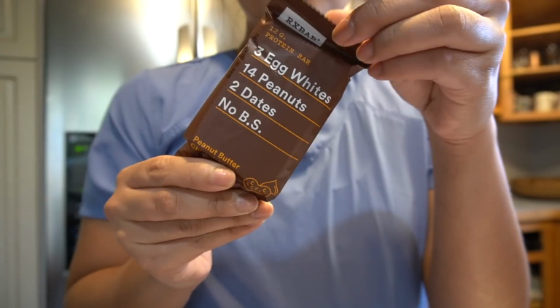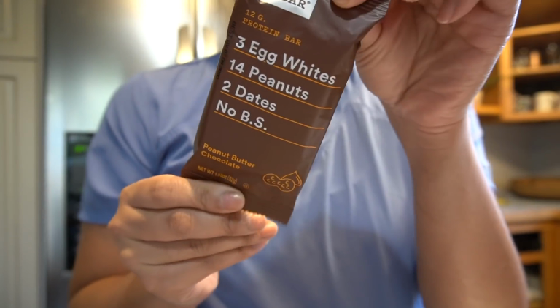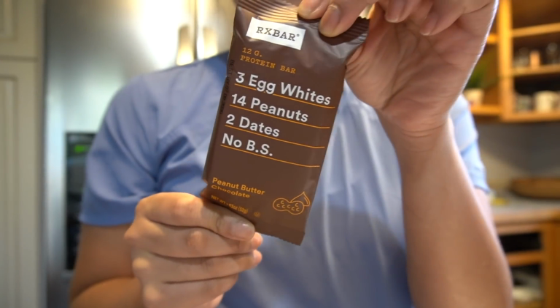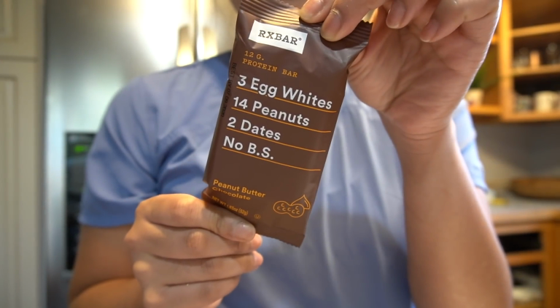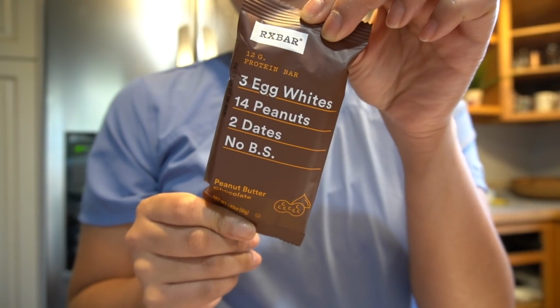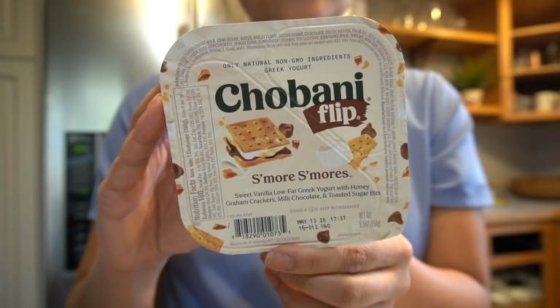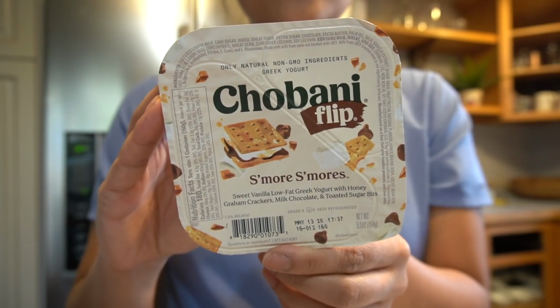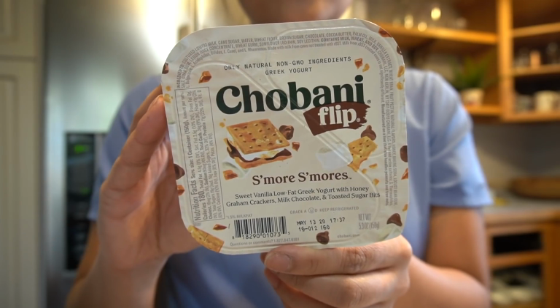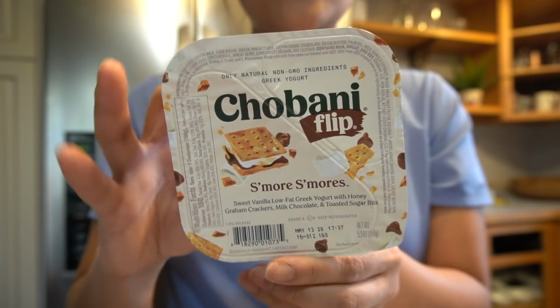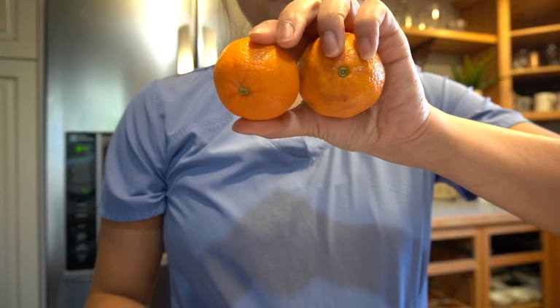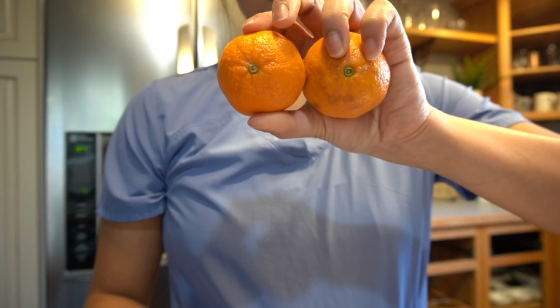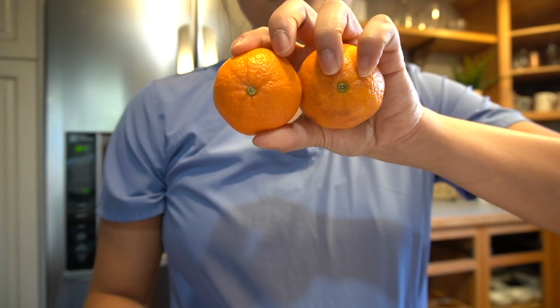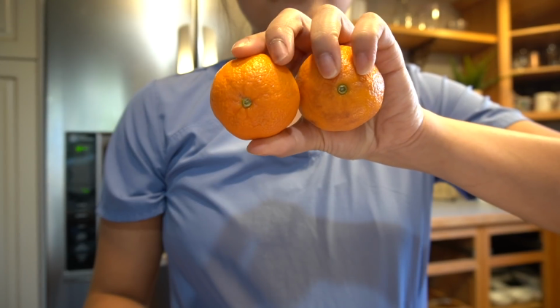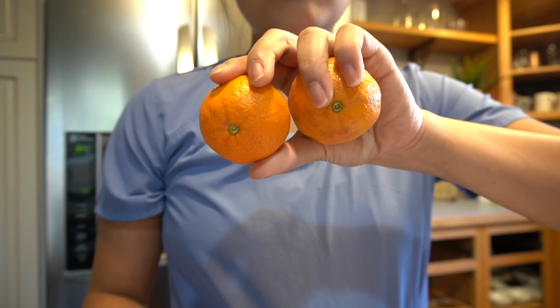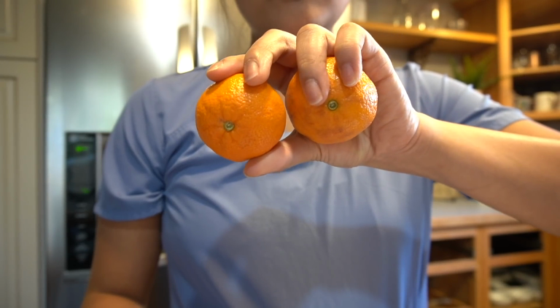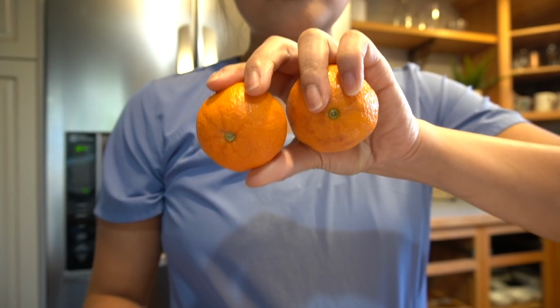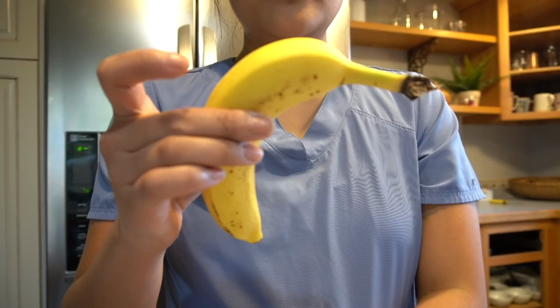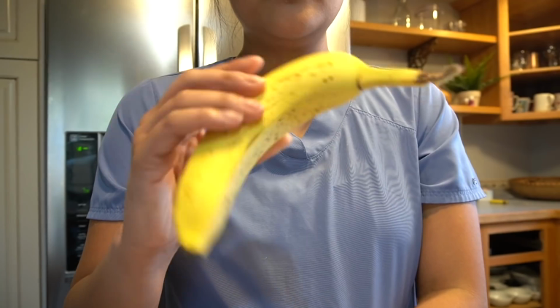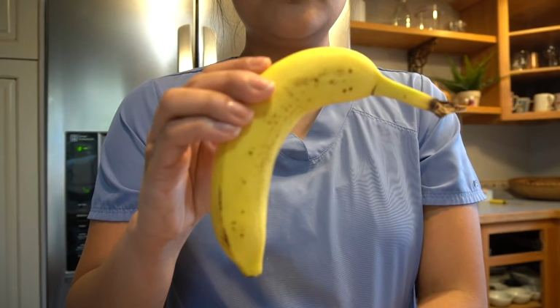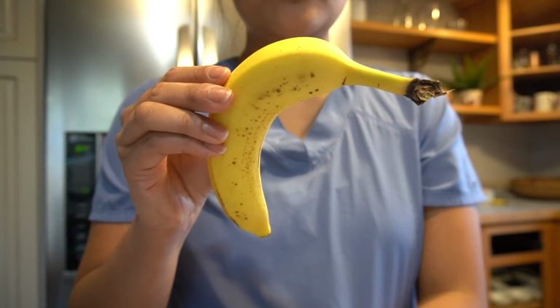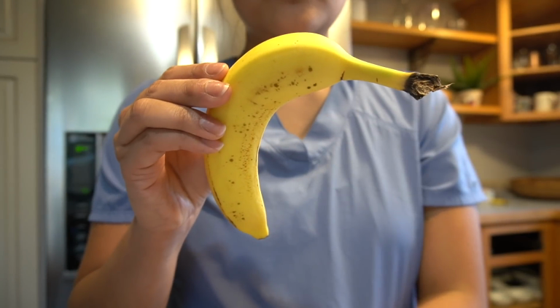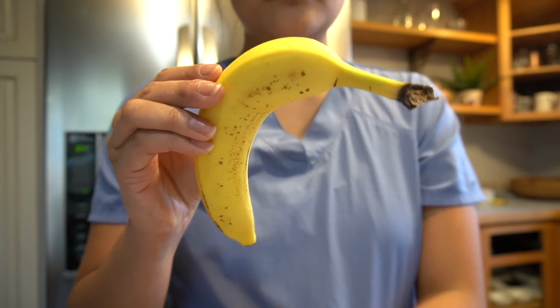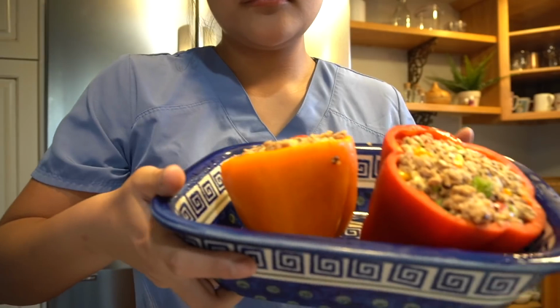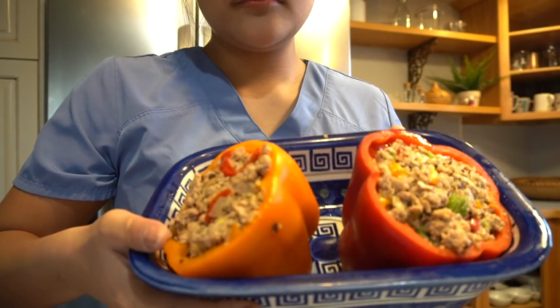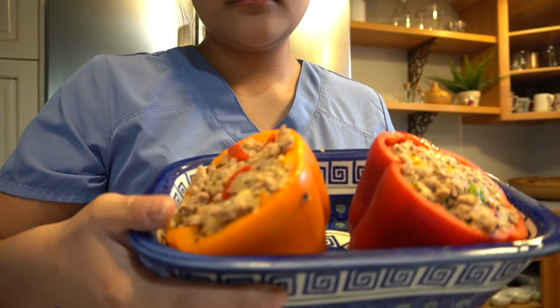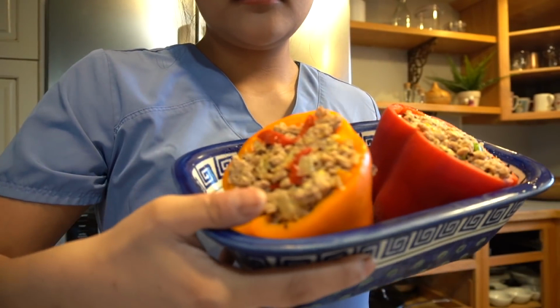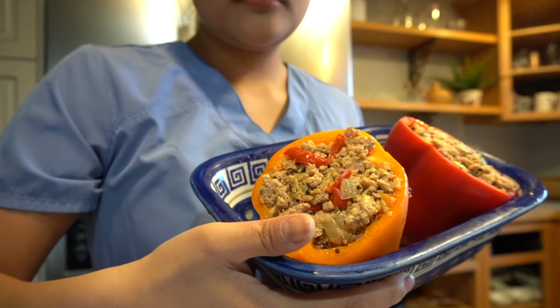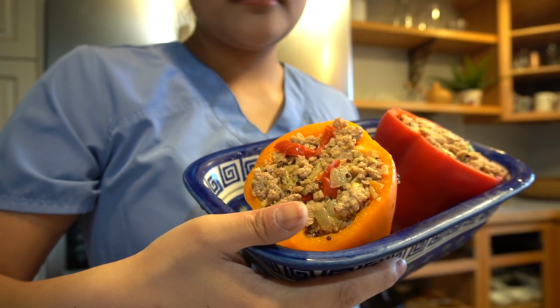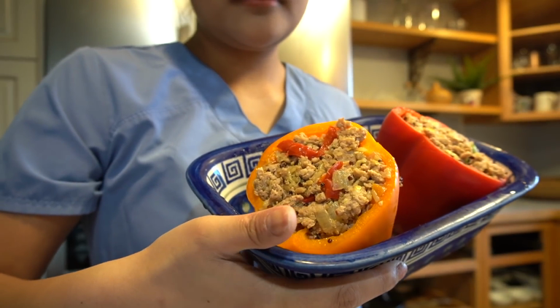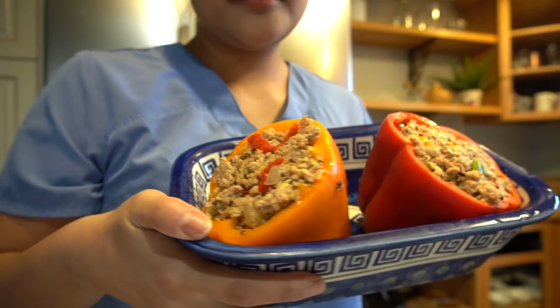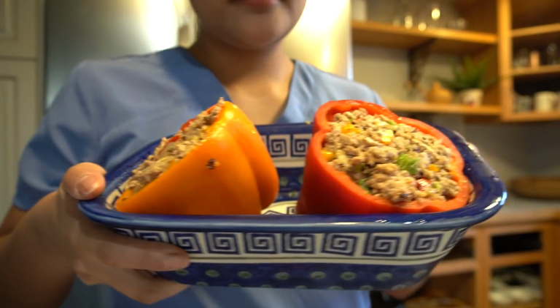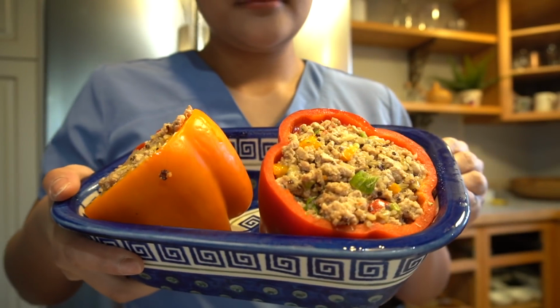Here I am packing my lunch: an RX bar, a yogurt, two oranges, a banana, and a stuffed bell pepper that I made.